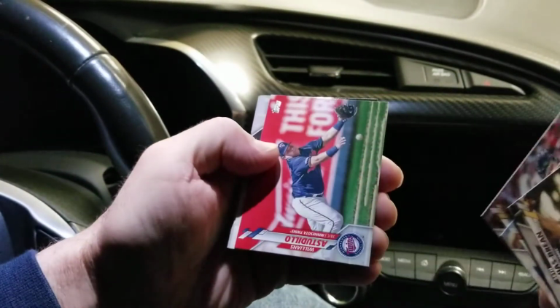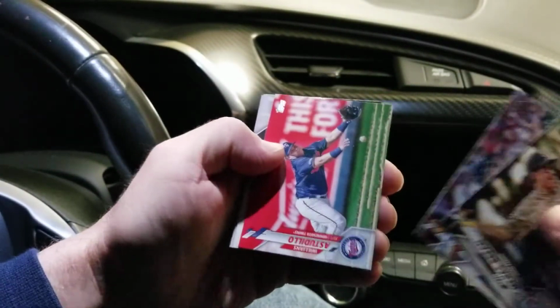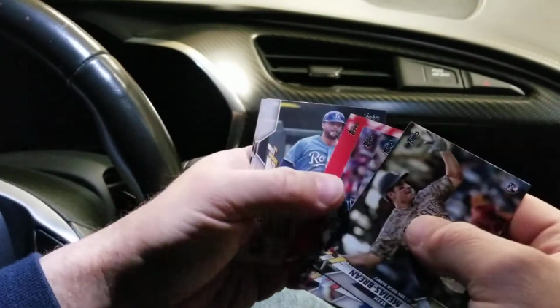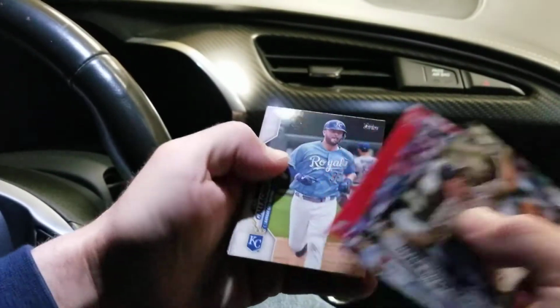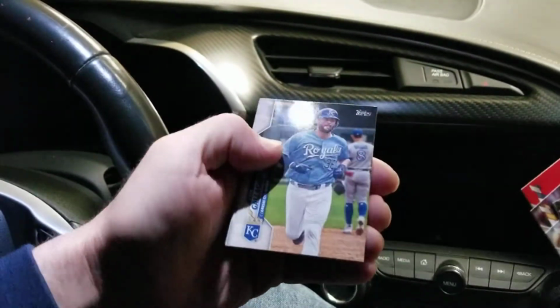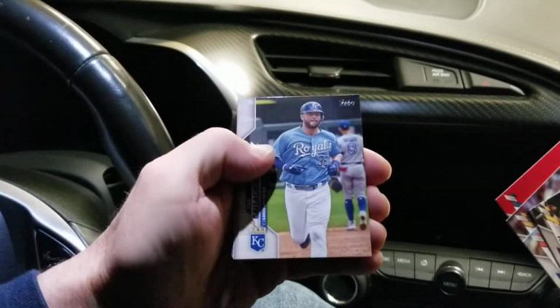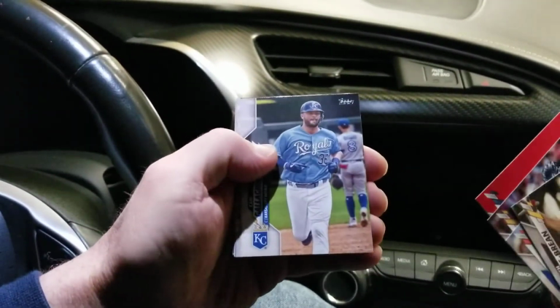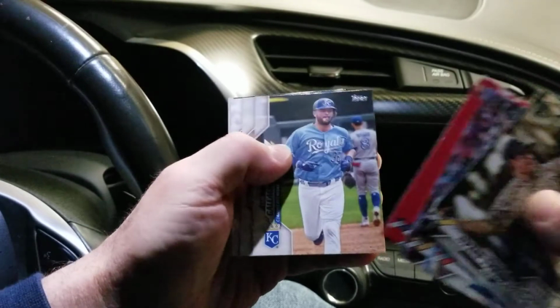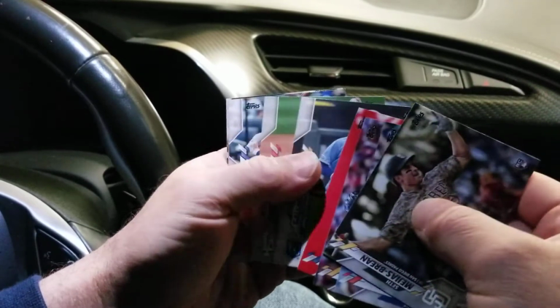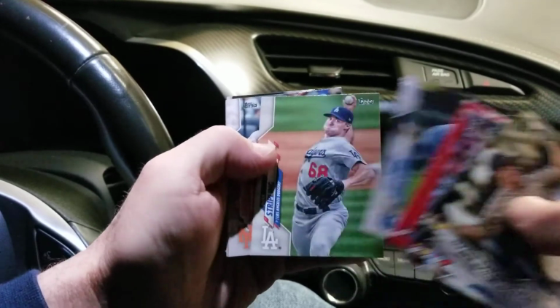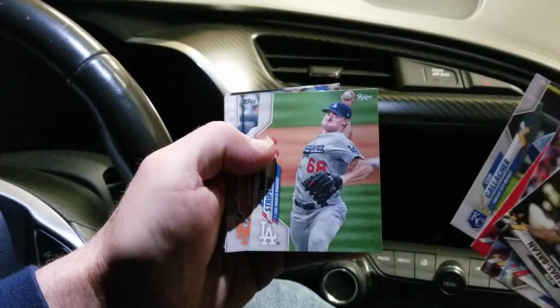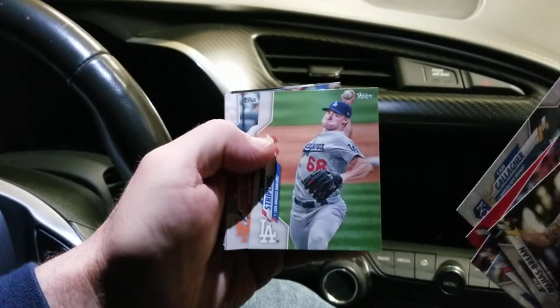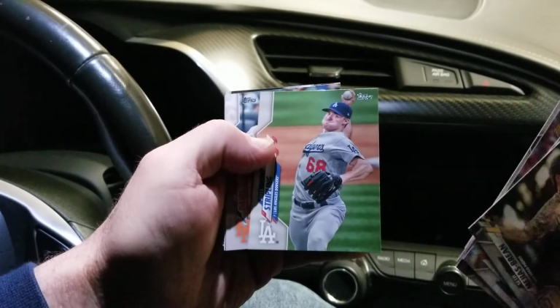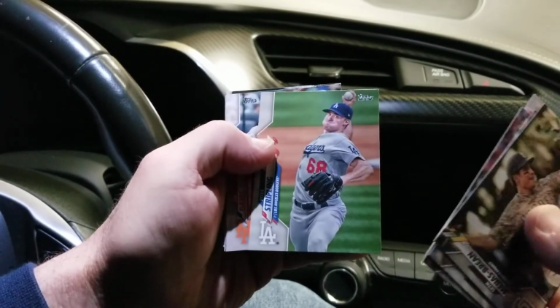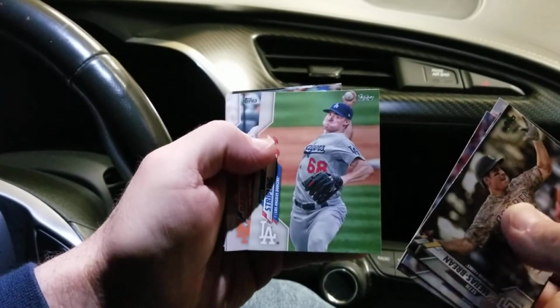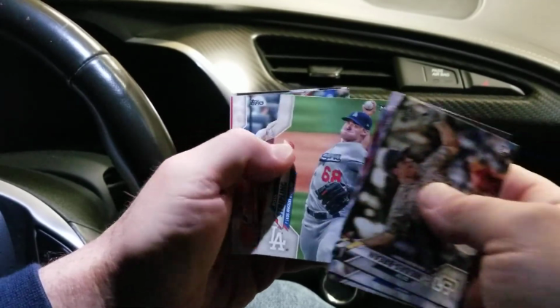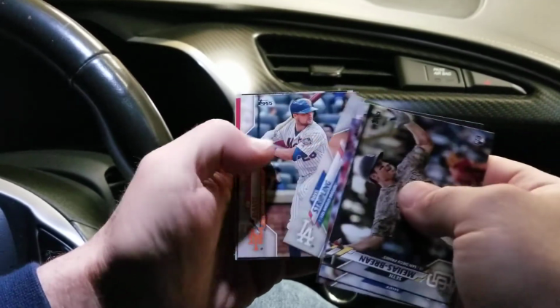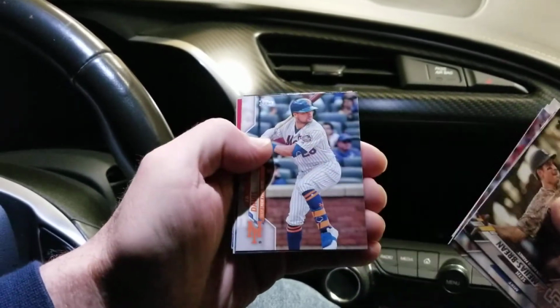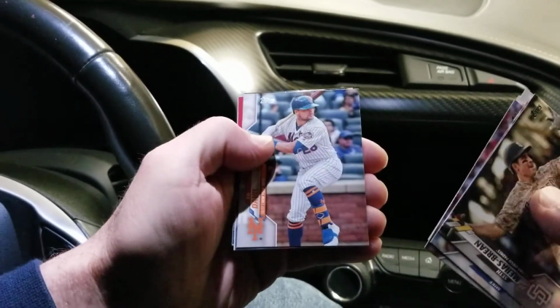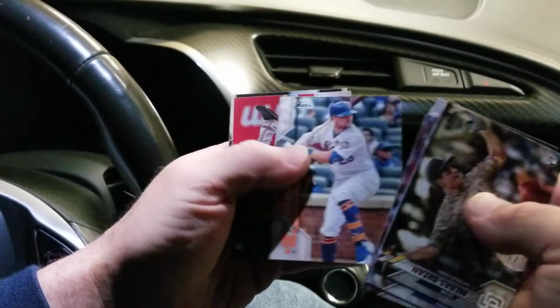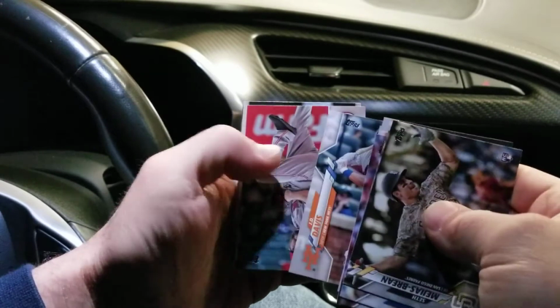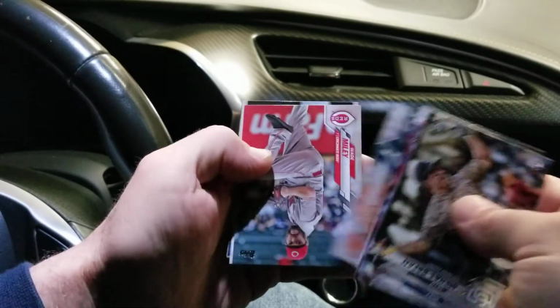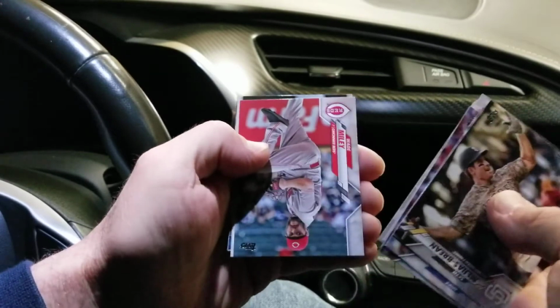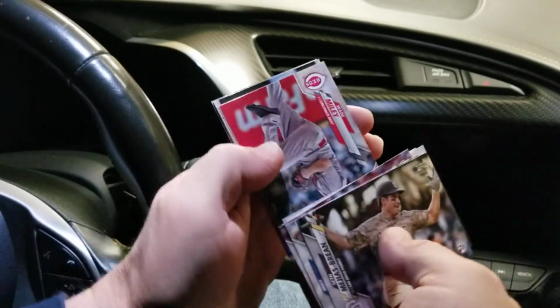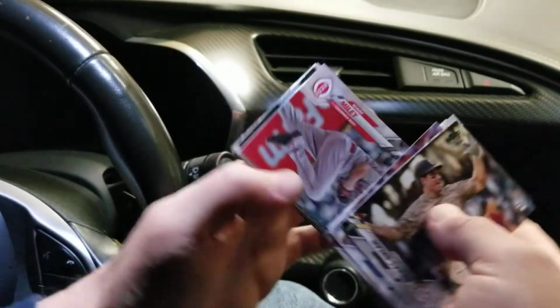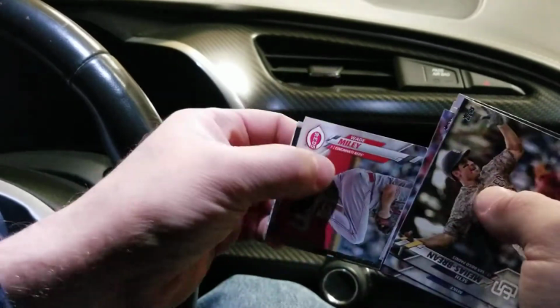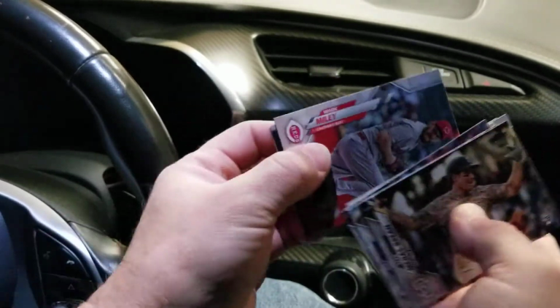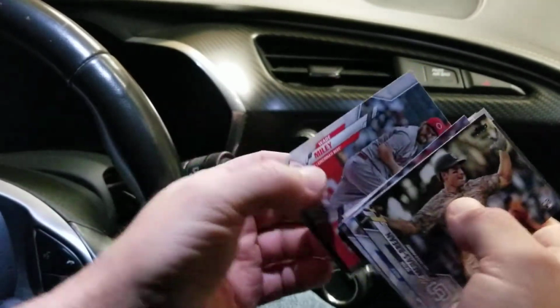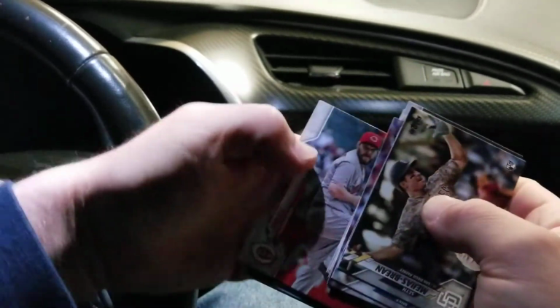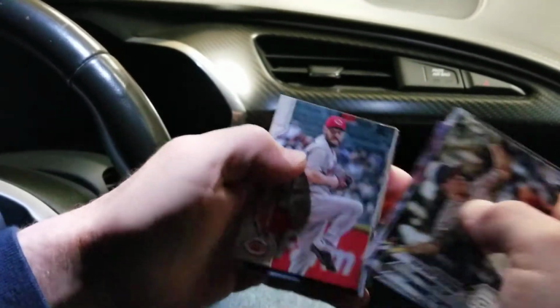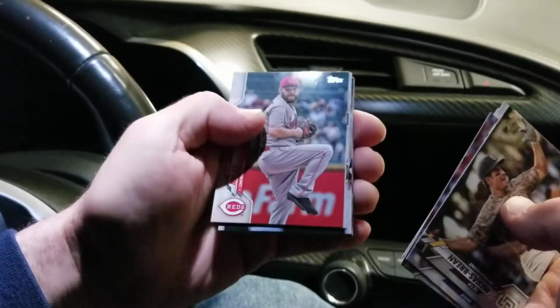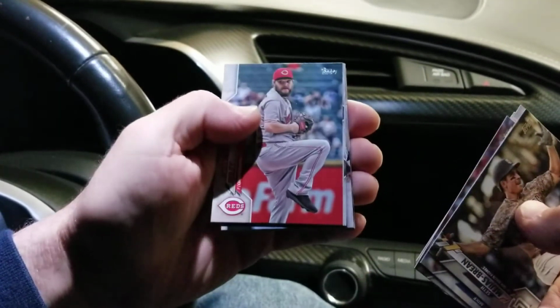I don't know if there's a good way of doing this — I've never opened a pack of cards in a car before. Well, I probably have, but I definitely haven't recorded it.